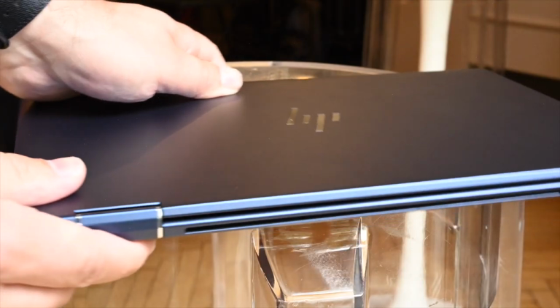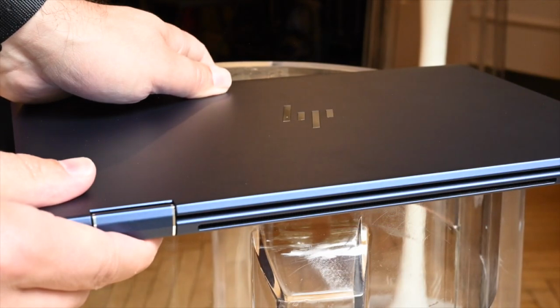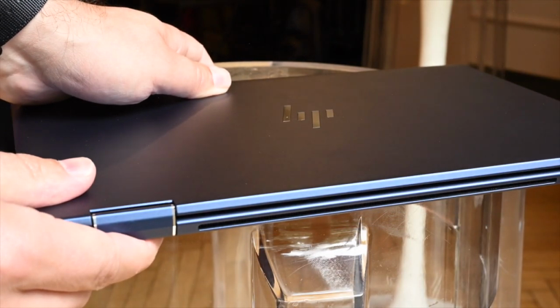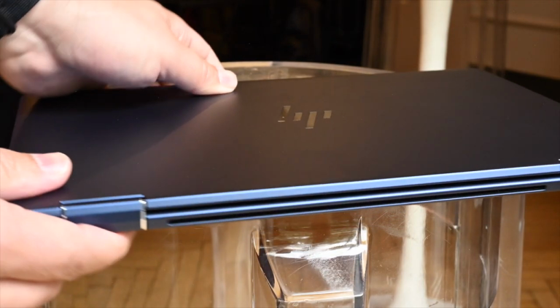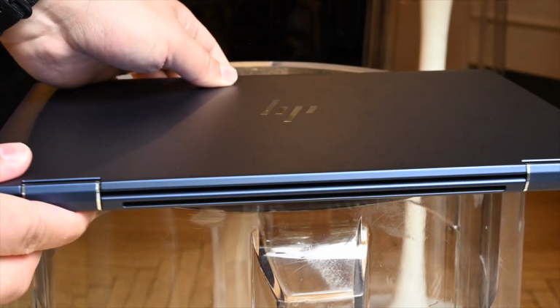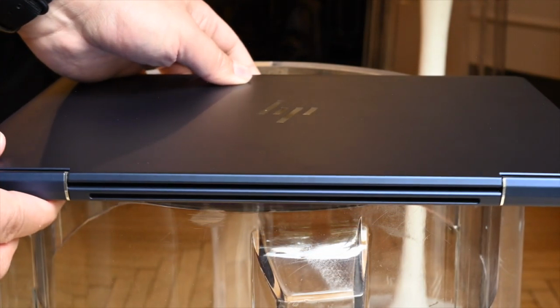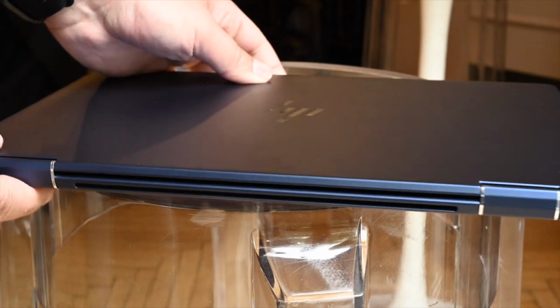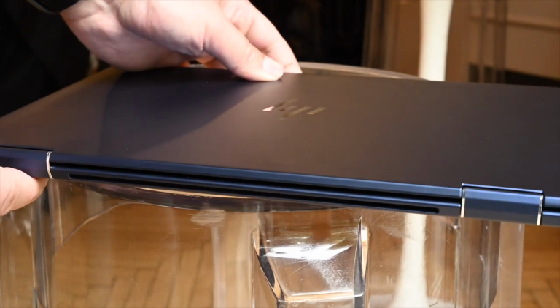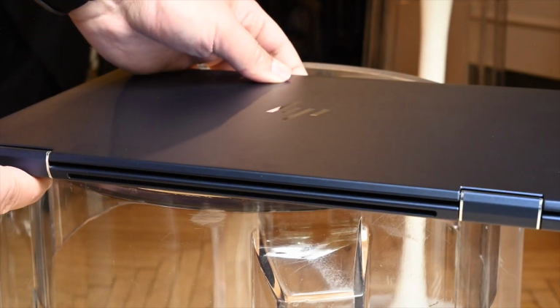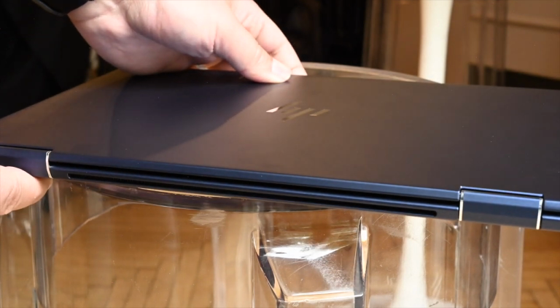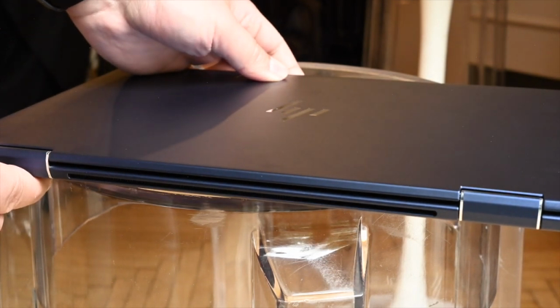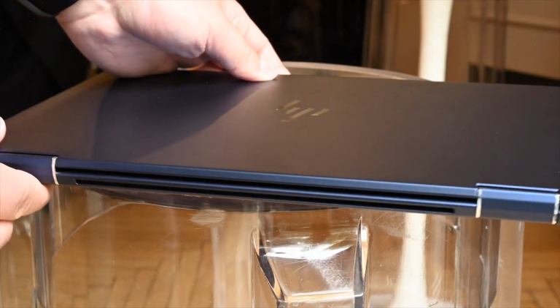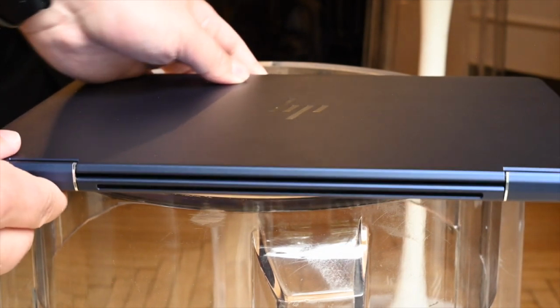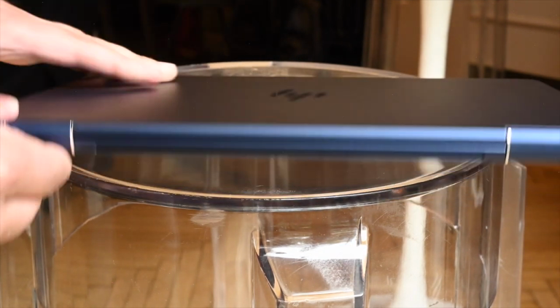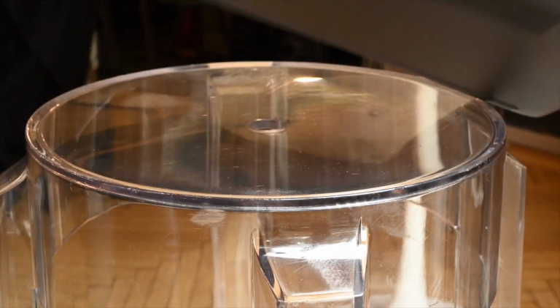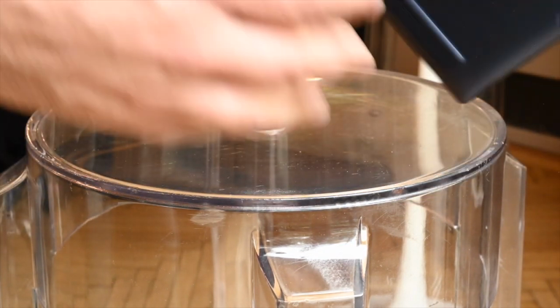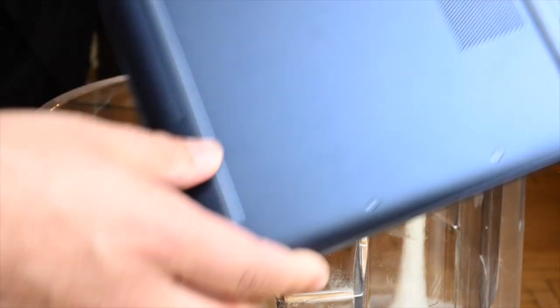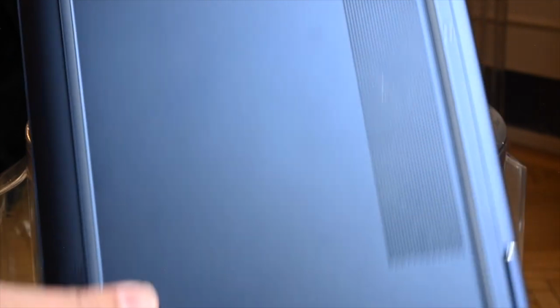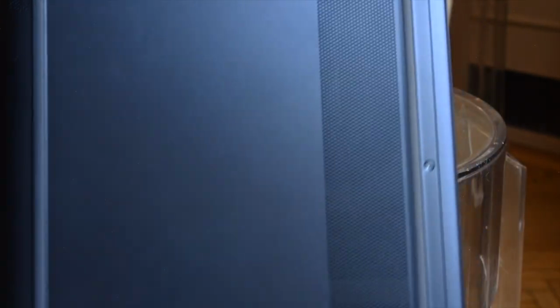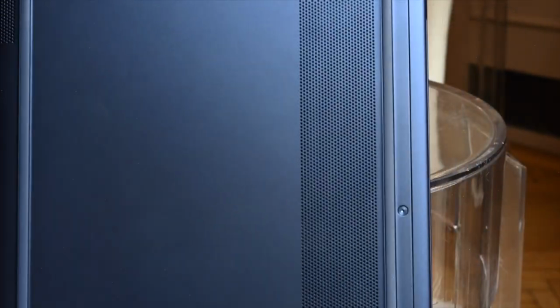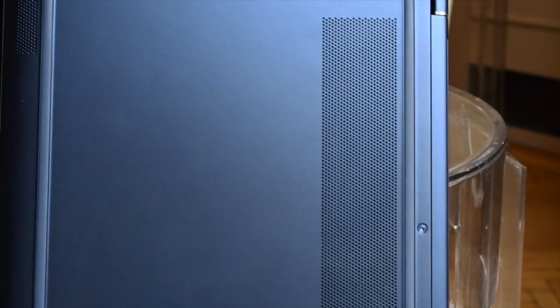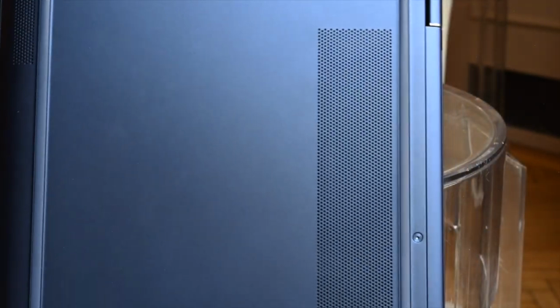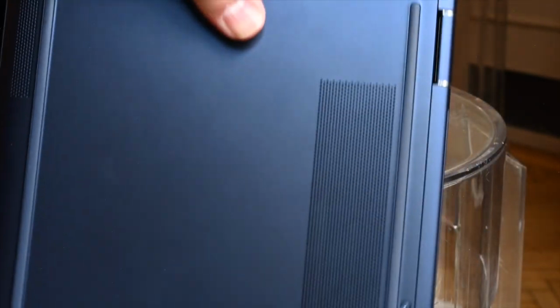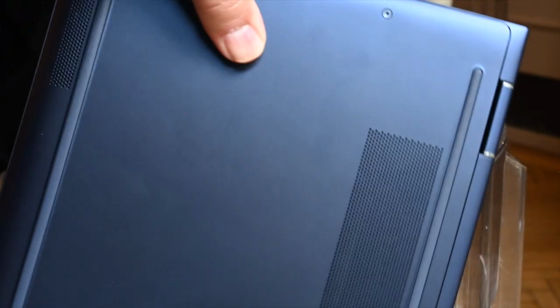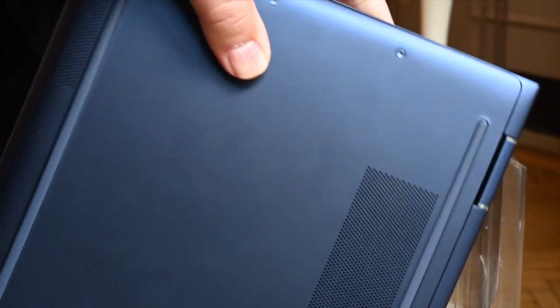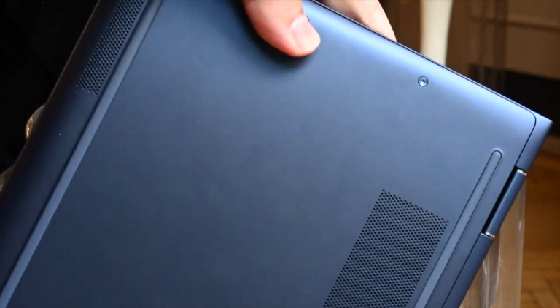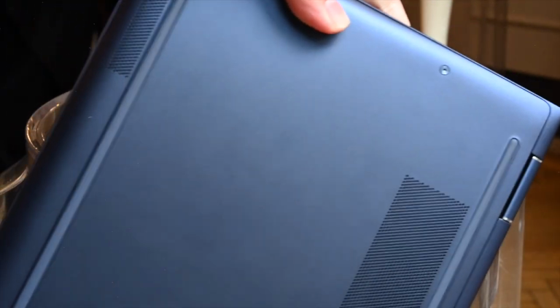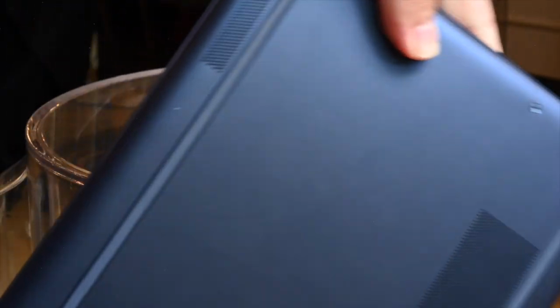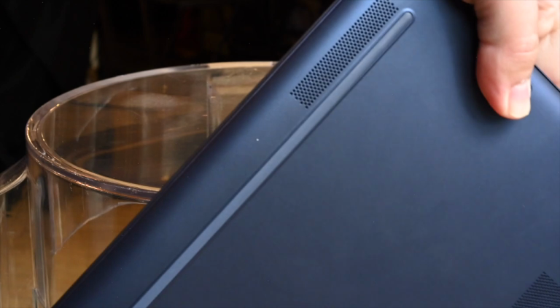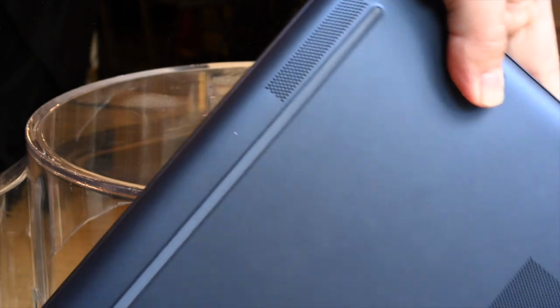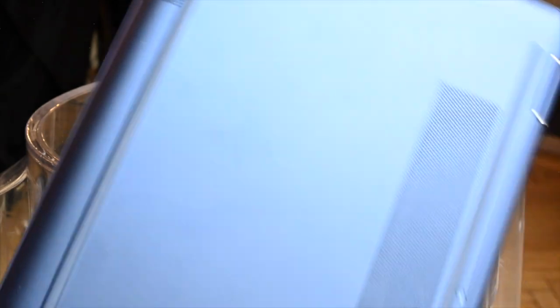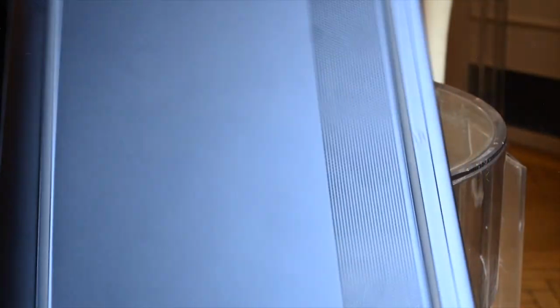HP is switching to a magnesium alloy for the chassis for the first time, which is then coated with a special material. This gives the laptop what HP calls its Dragonfly Blue color — and get this, it's also oleophobic, so your laptop doesn't collect fingerprints.